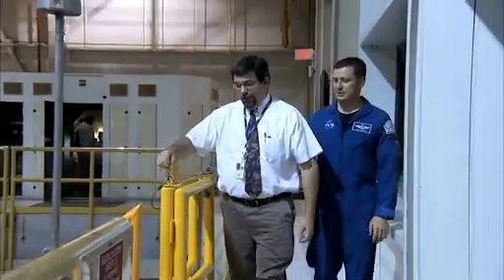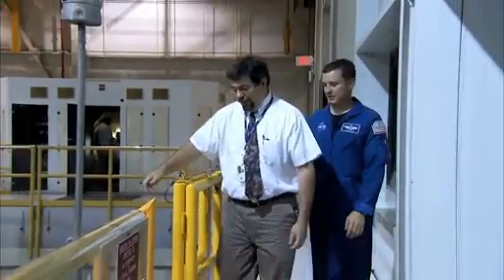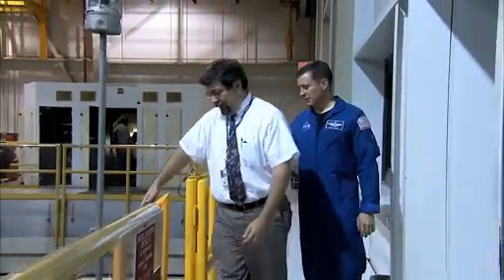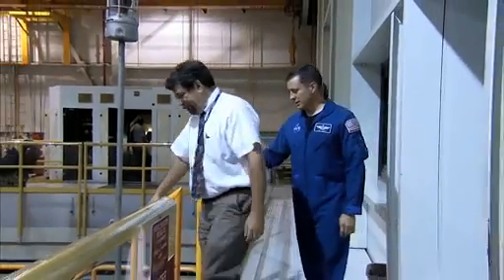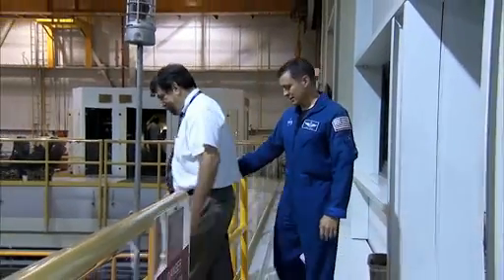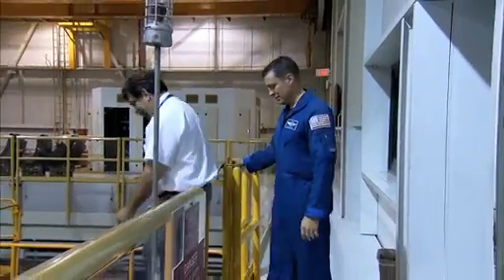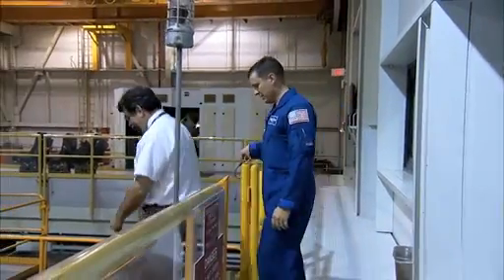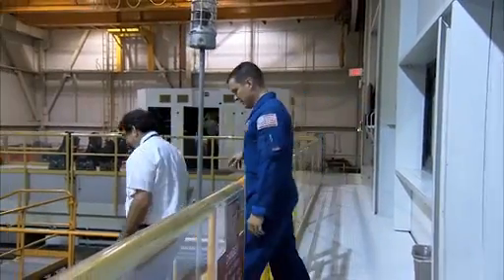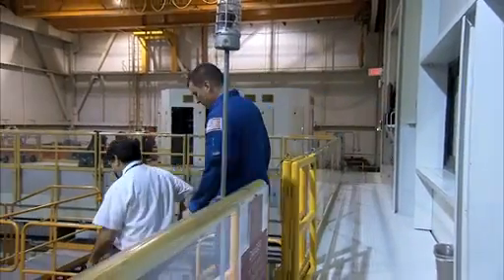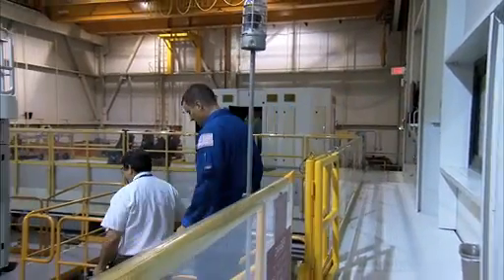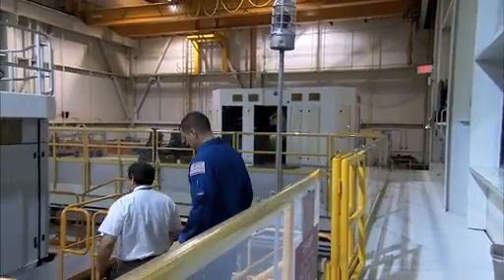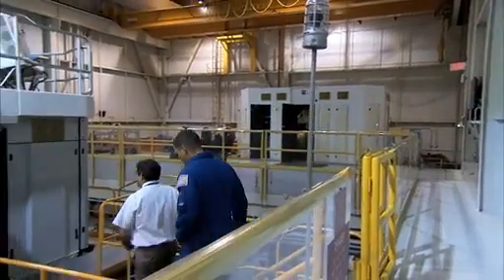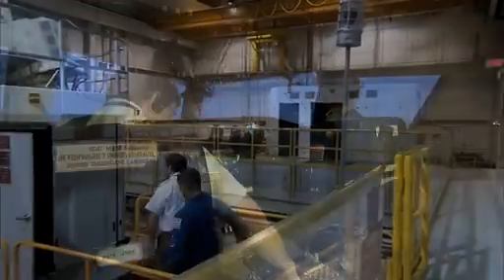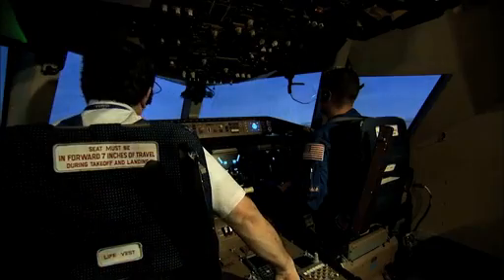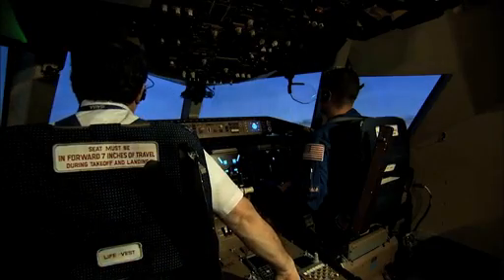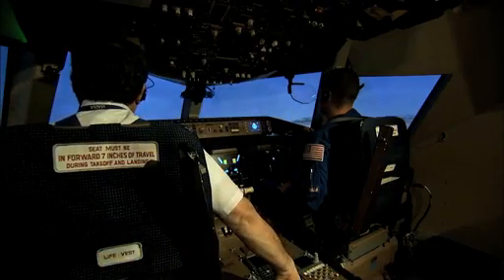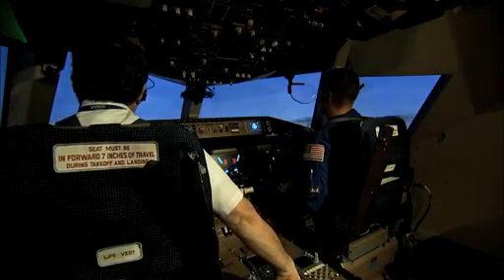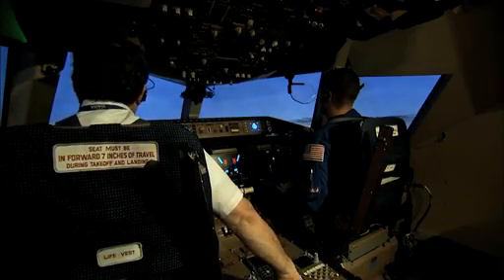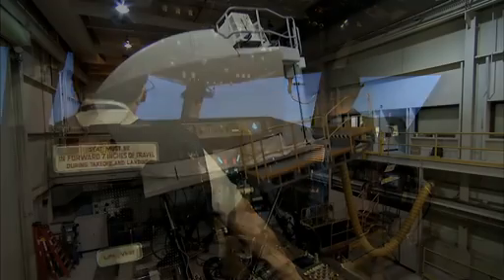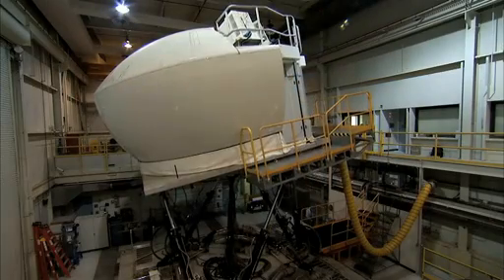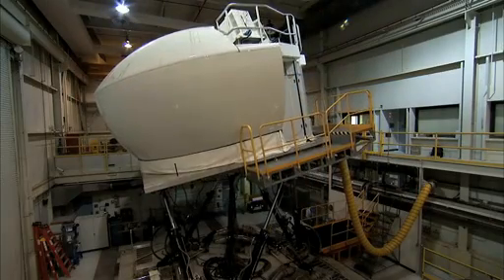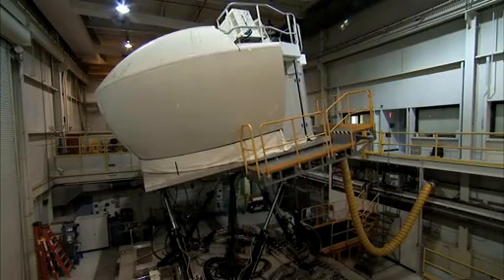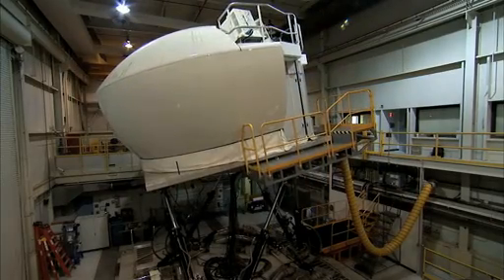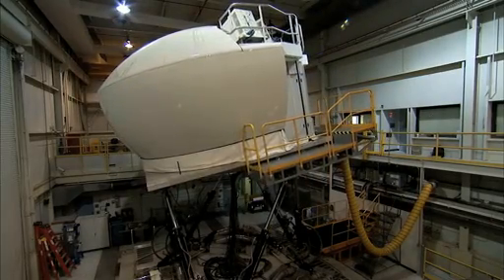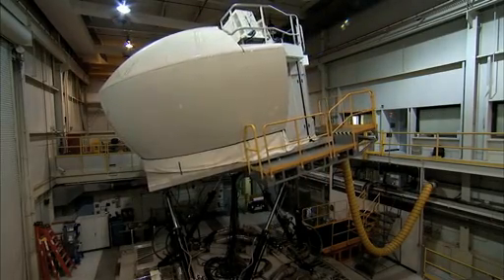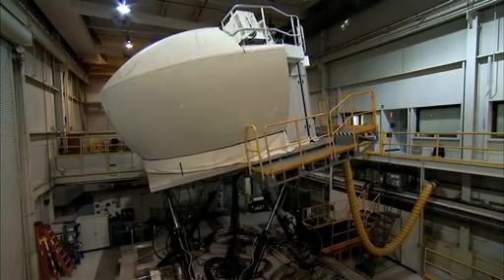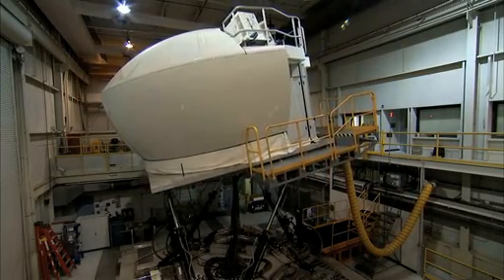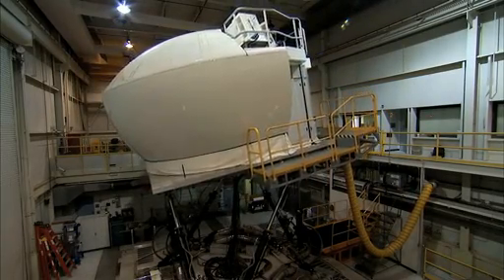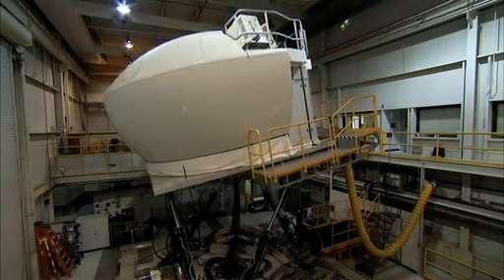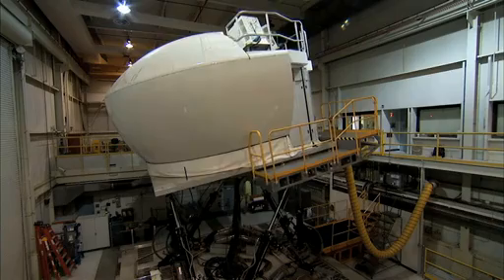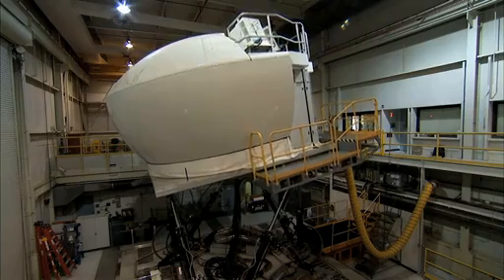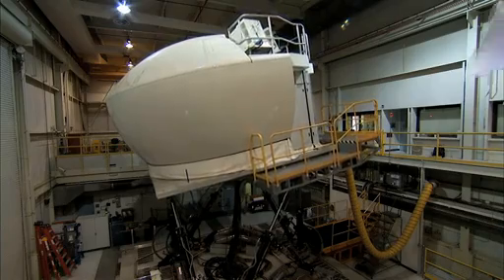Here, NASA astronaut Jack Fisher practices just such a landing in a flight simulator at the Langley Research Center. The data from this flight will help engineers hone Dream Chaser's design.